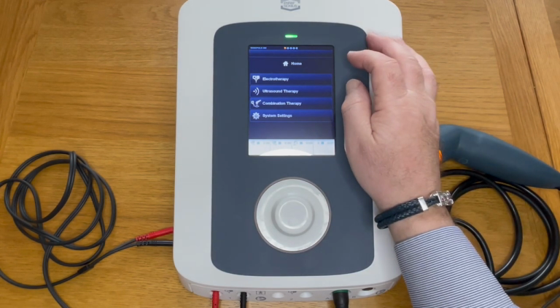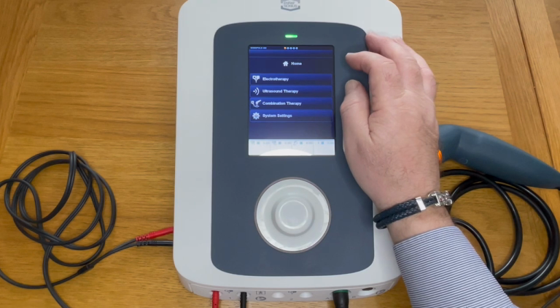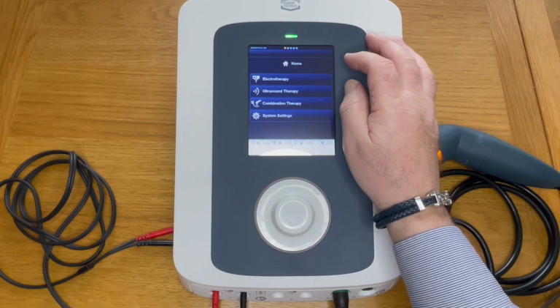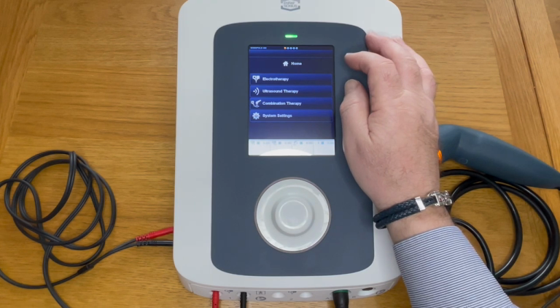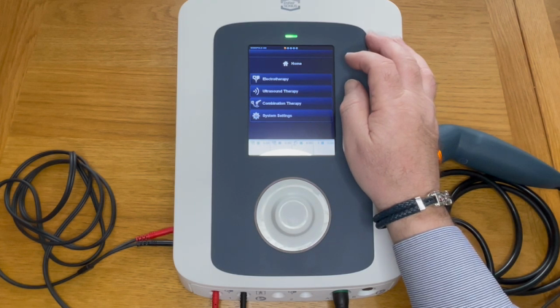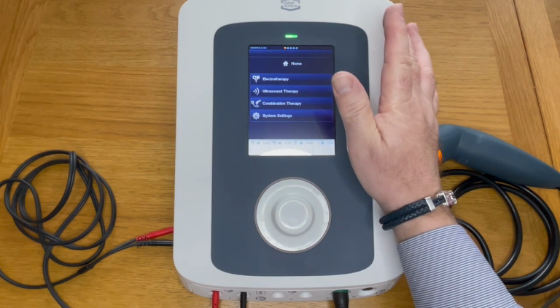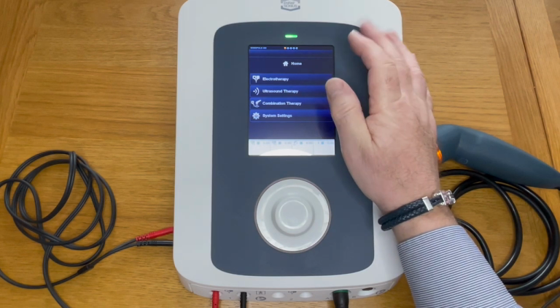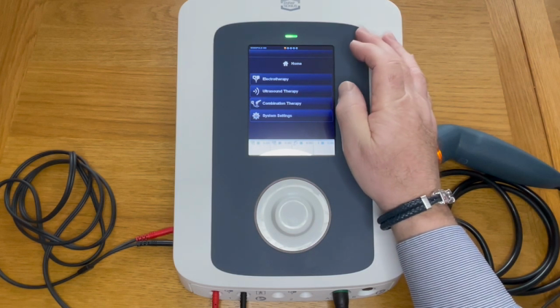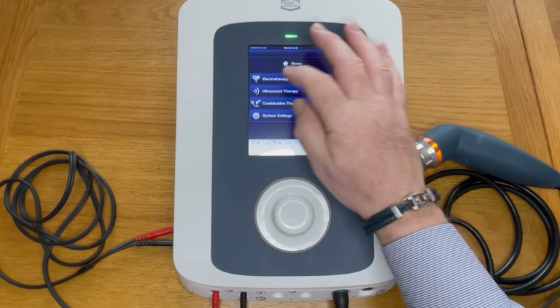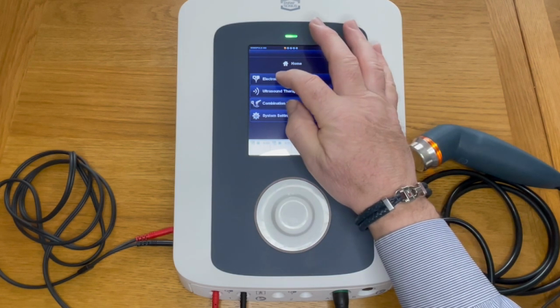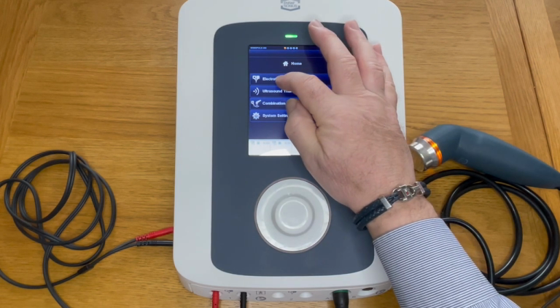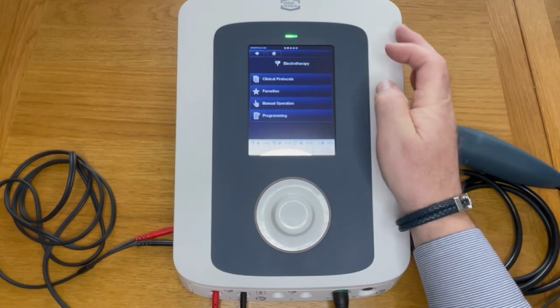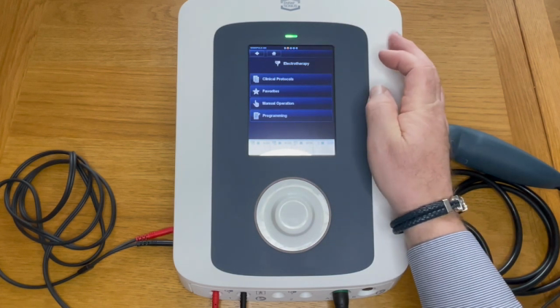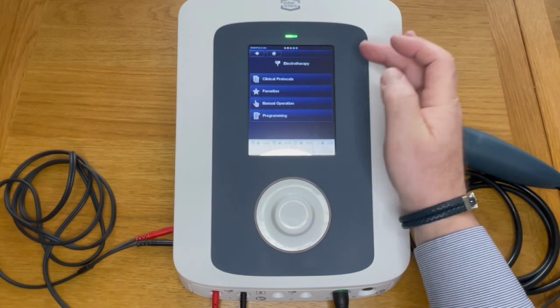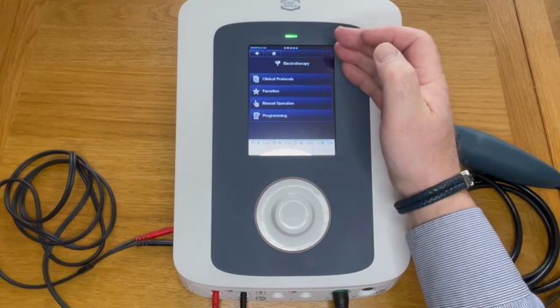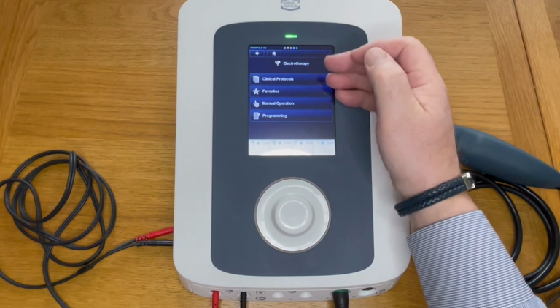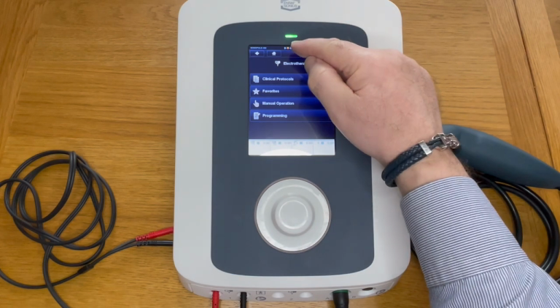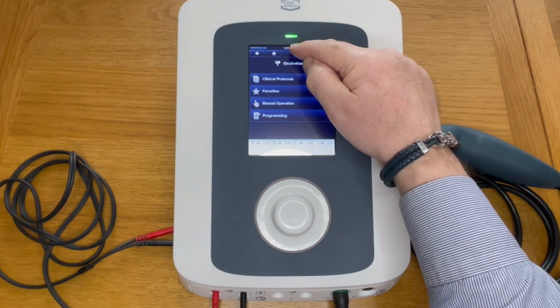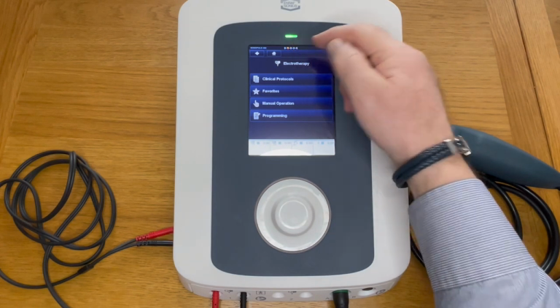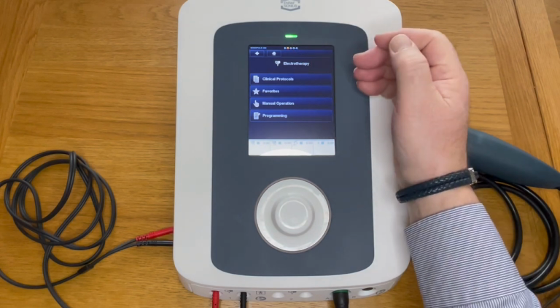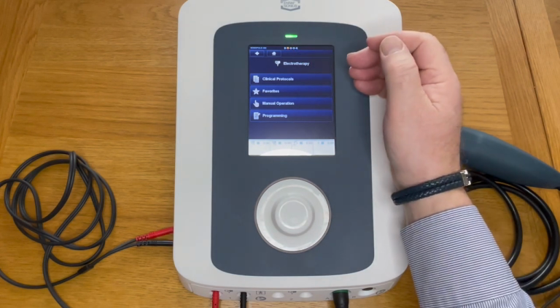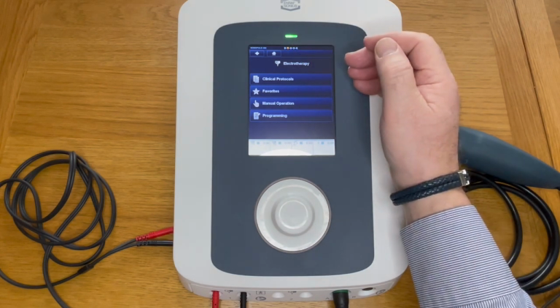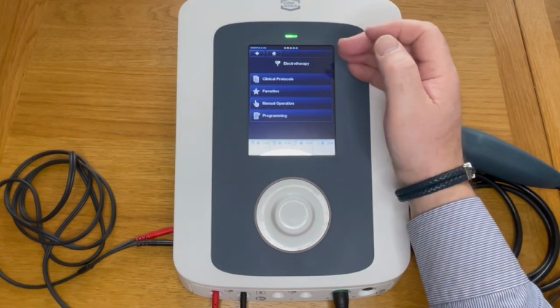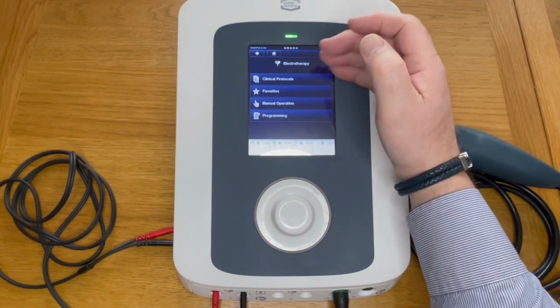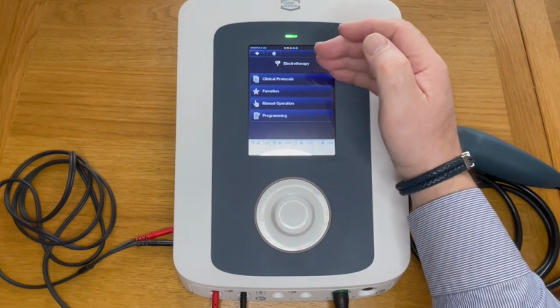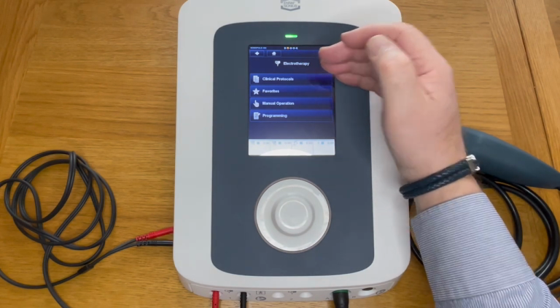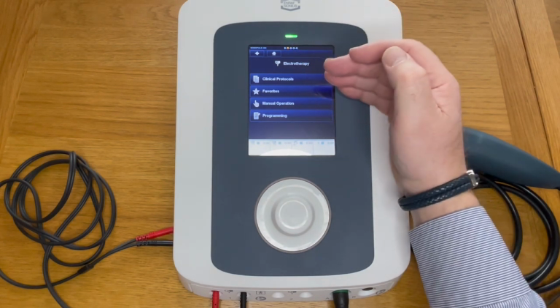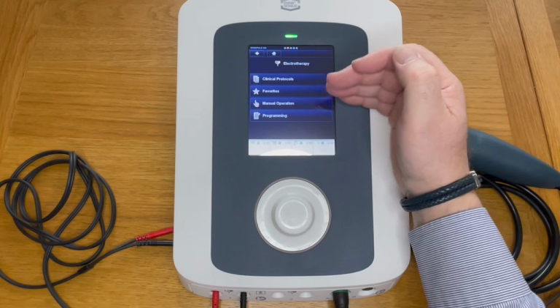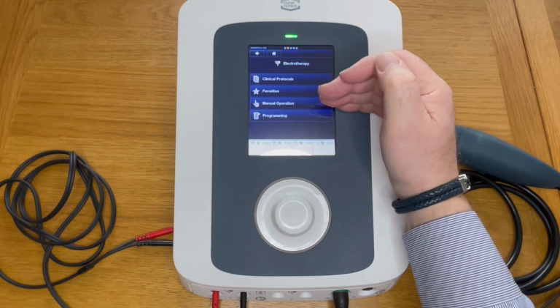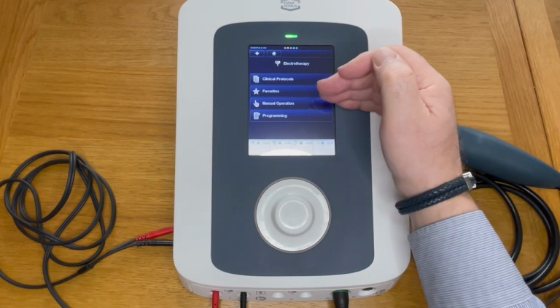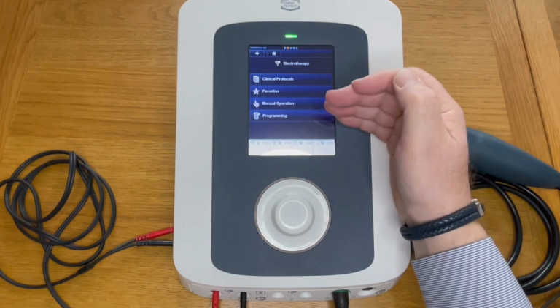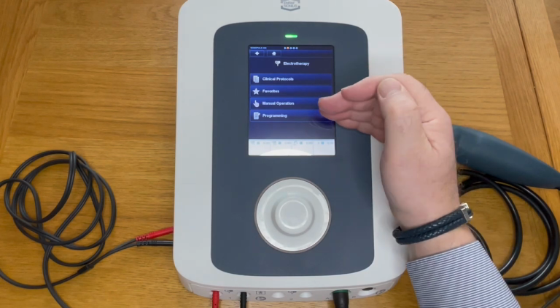Let's go straight into this. It's very simple — if we go into electrotherapy, you can see you've stepped down one more level and here you've got clinical protocols, favorites, manual operation, and programming.